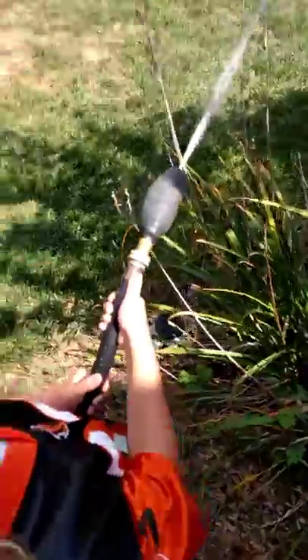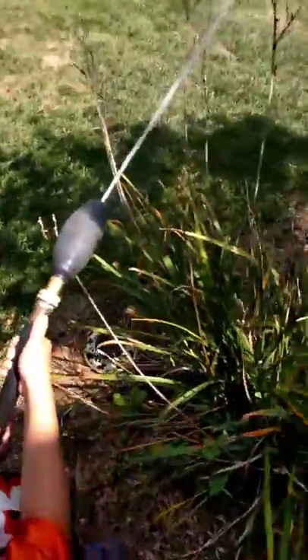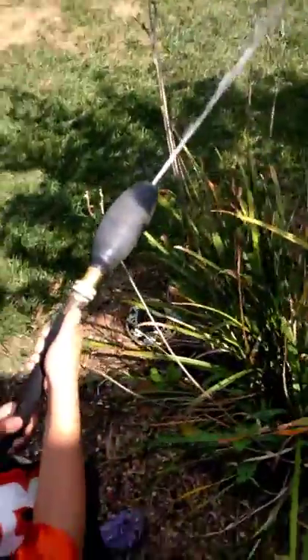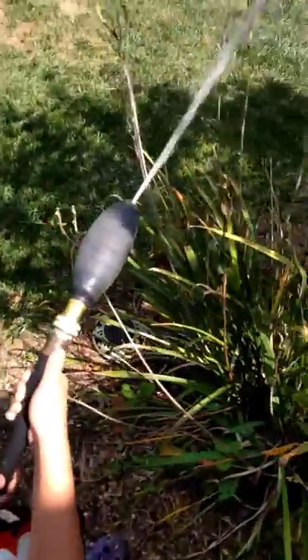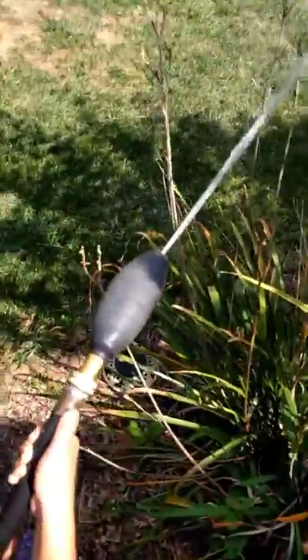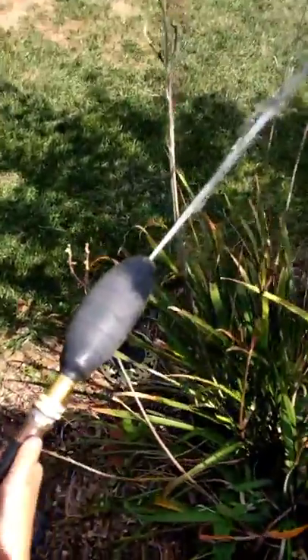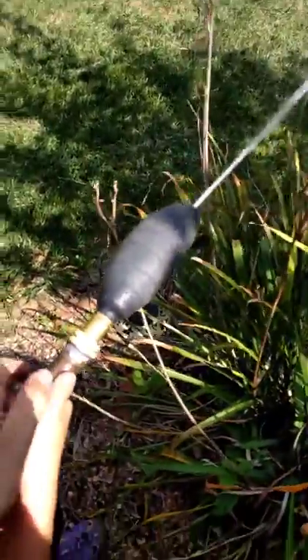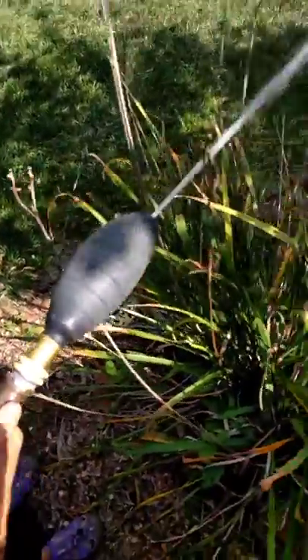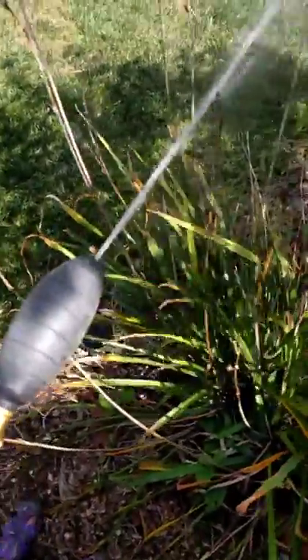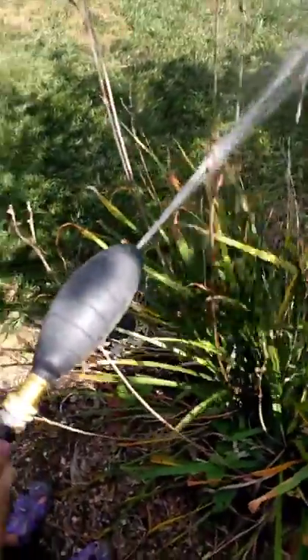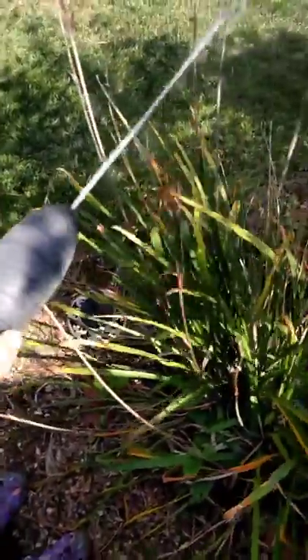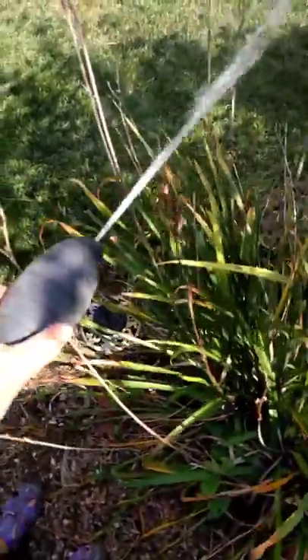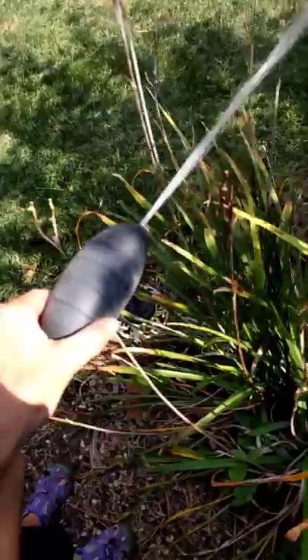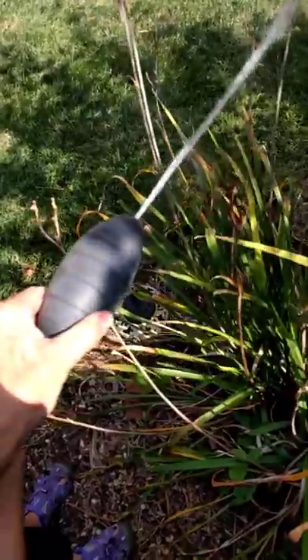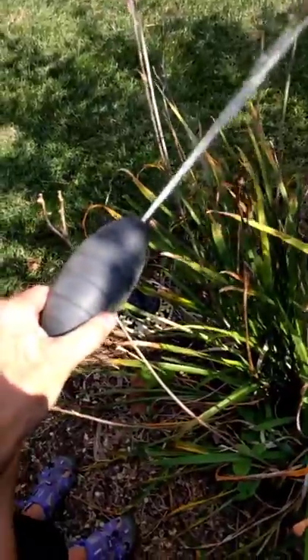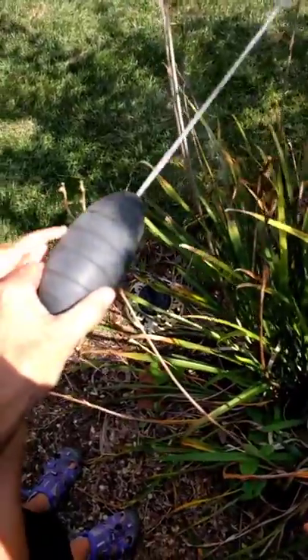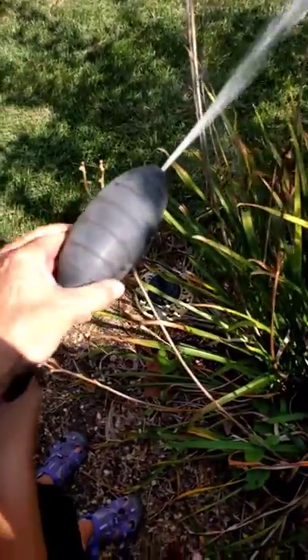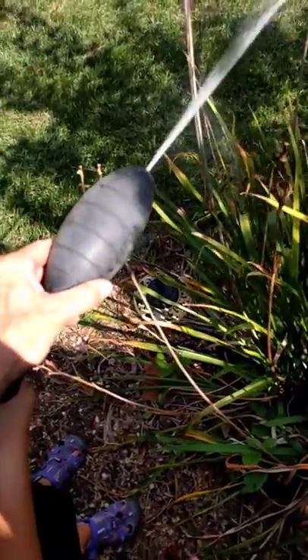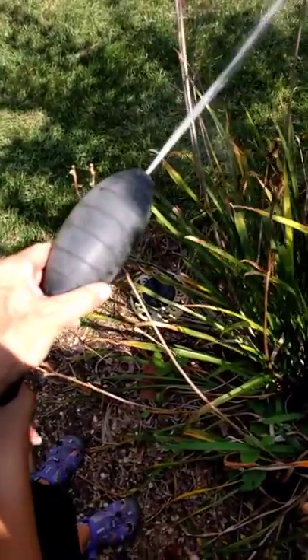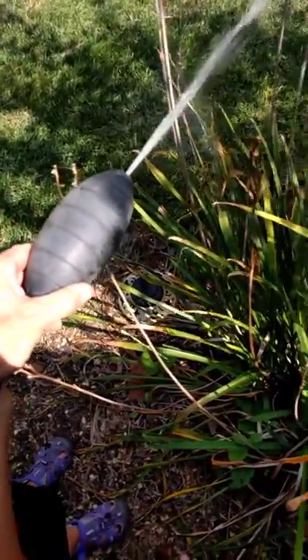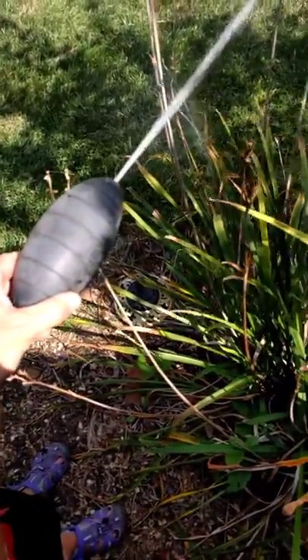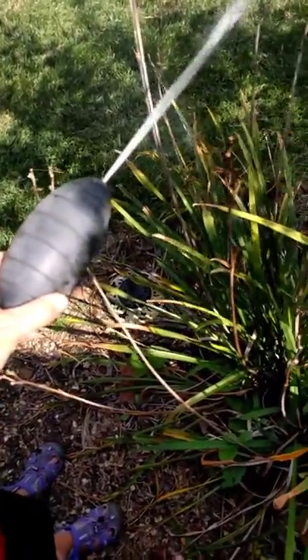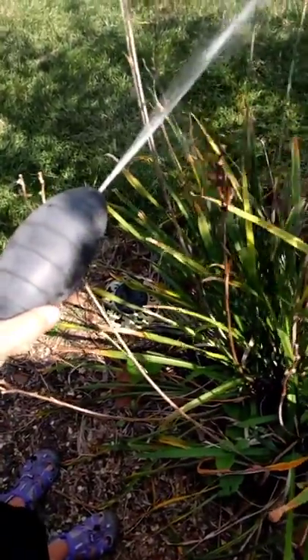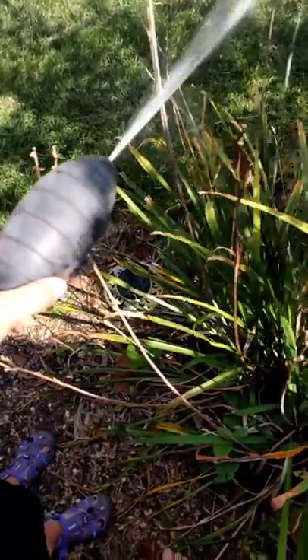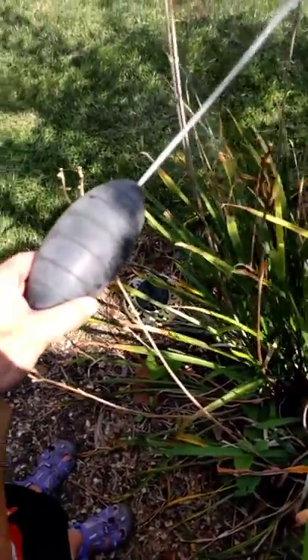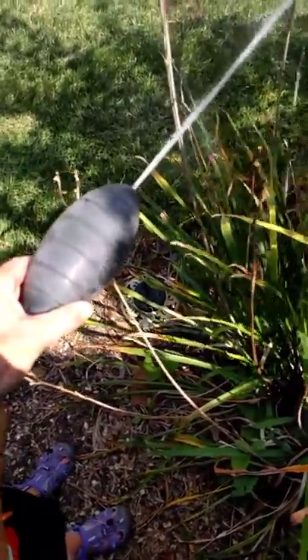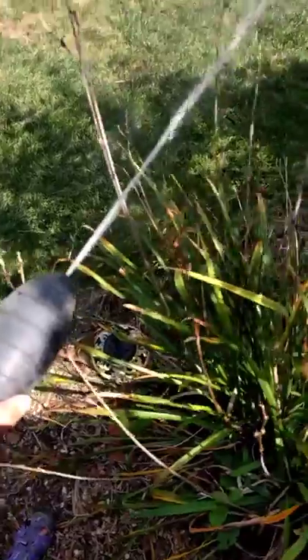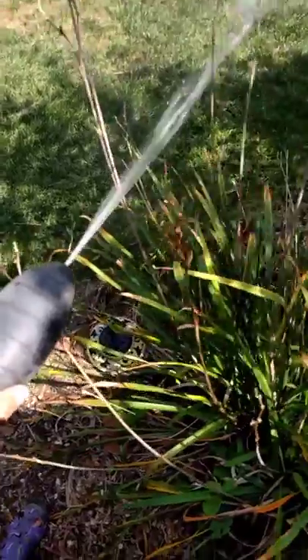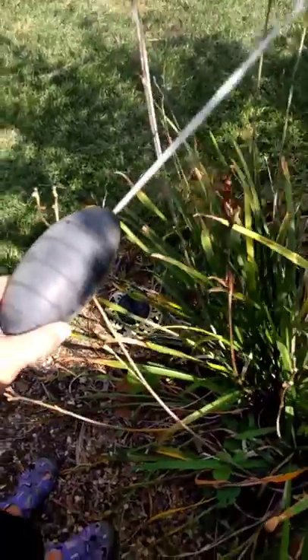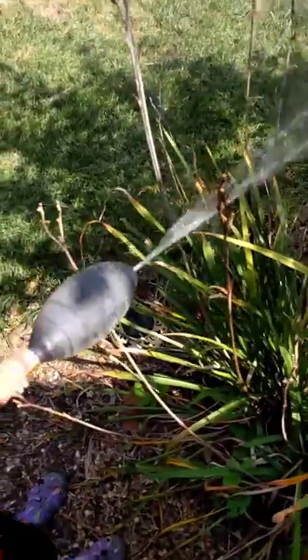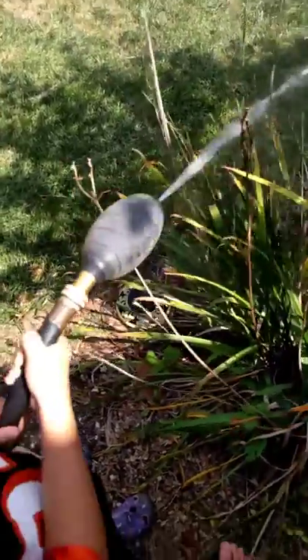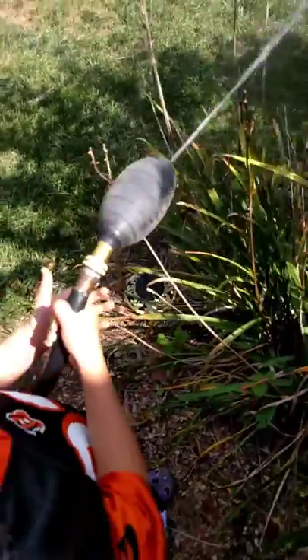So here it is working. You can see the water shooting out. You see it blows up like a balloon and seals off. This doesn't work very well. And the whole time that's blowing up, water's coming, blowing back into your house.